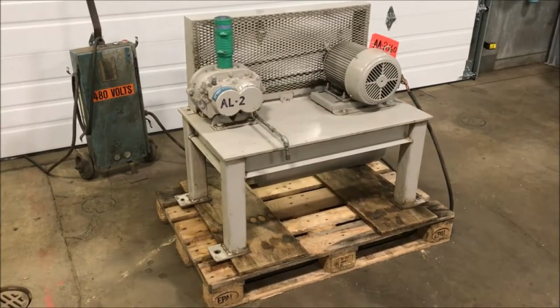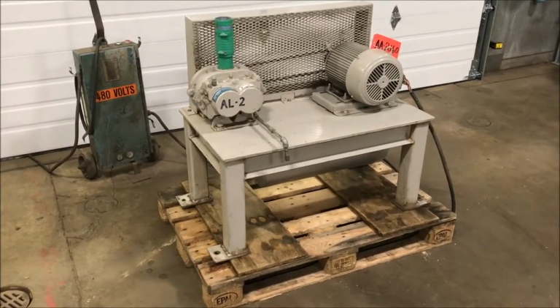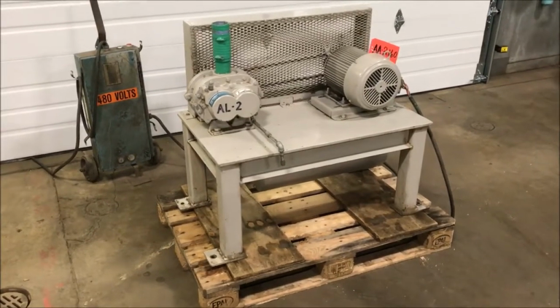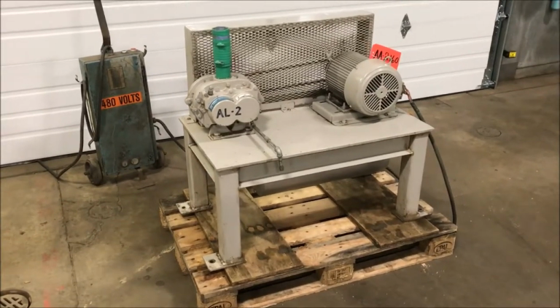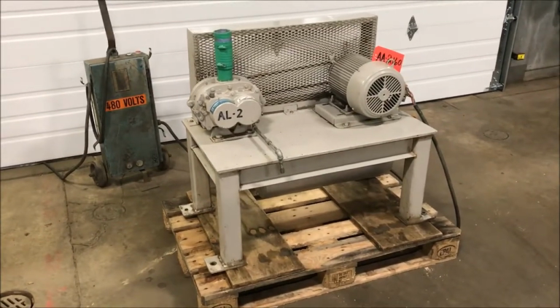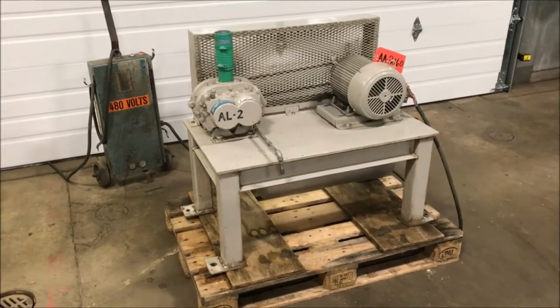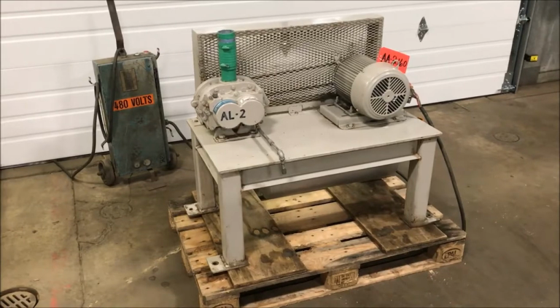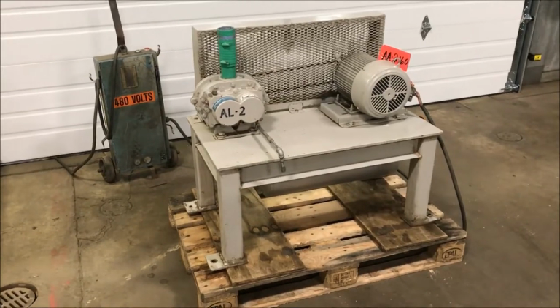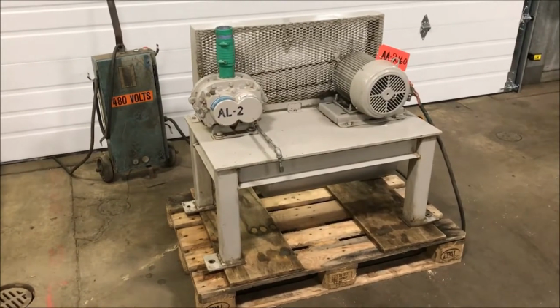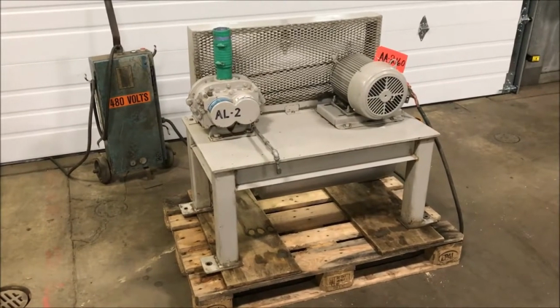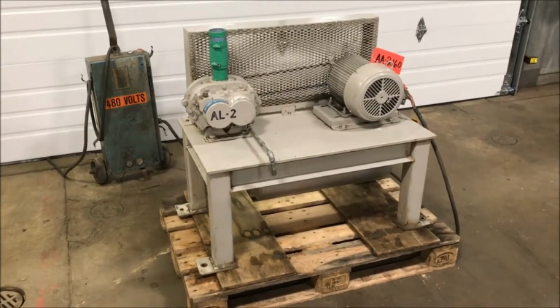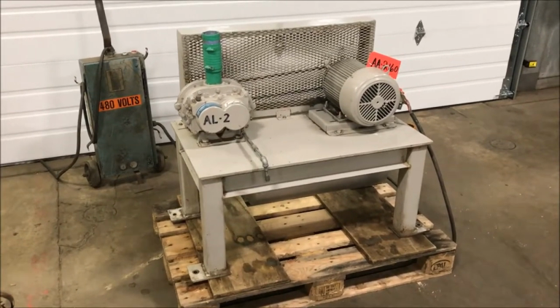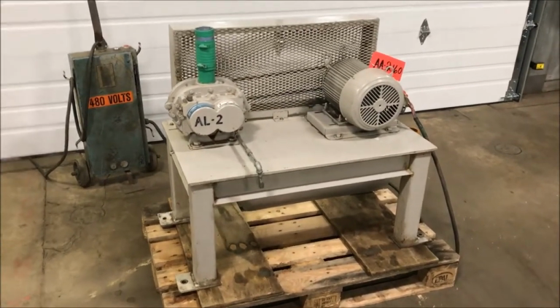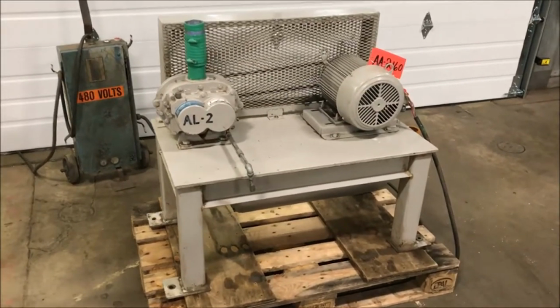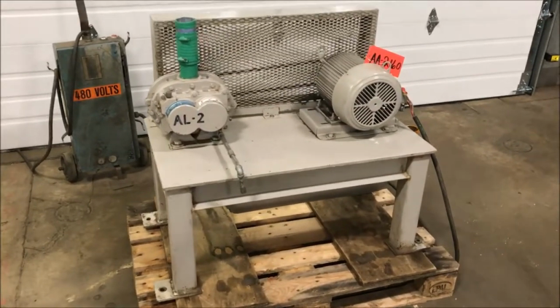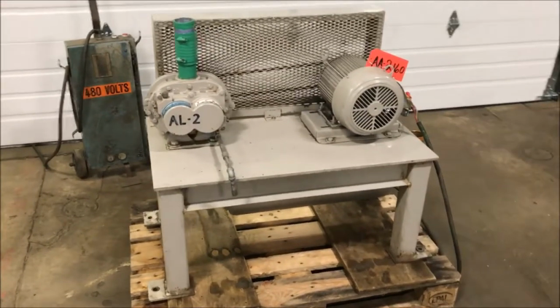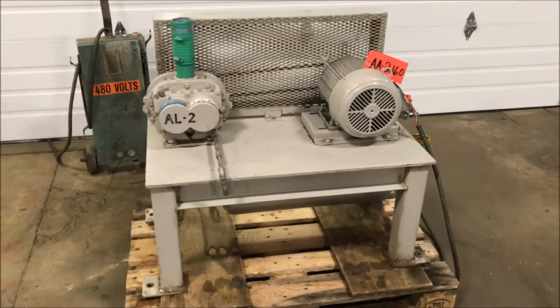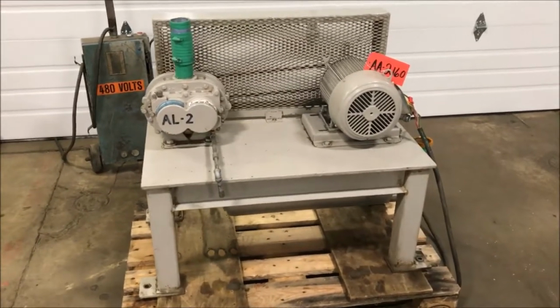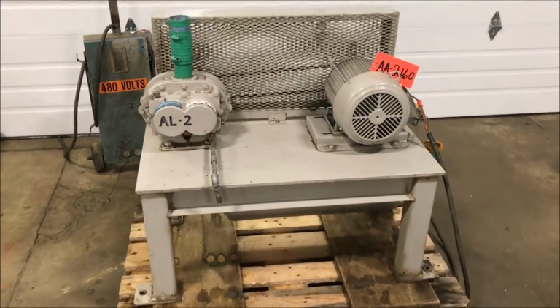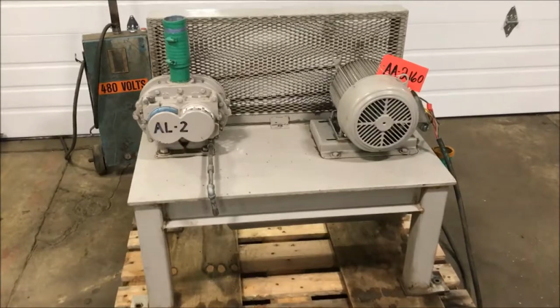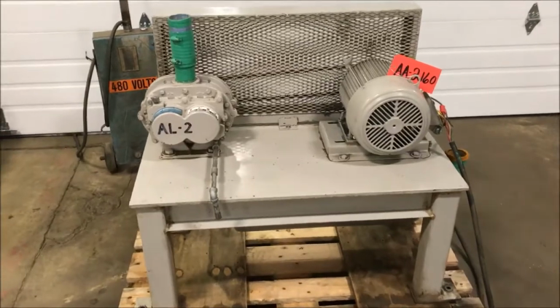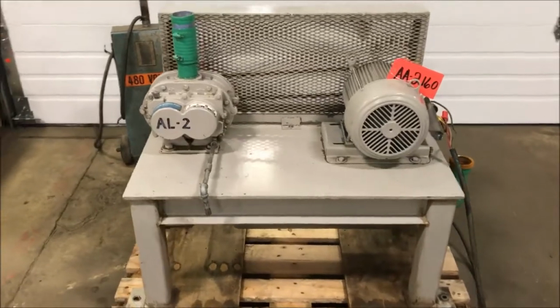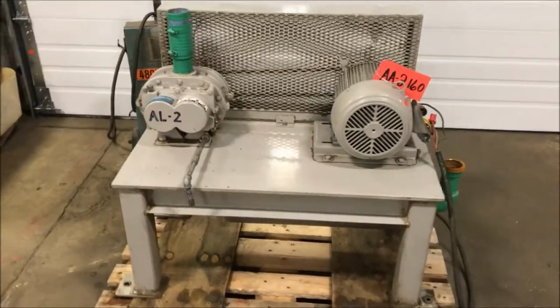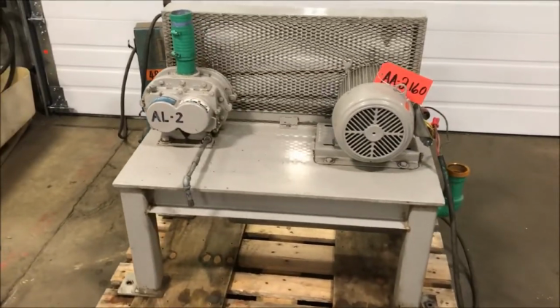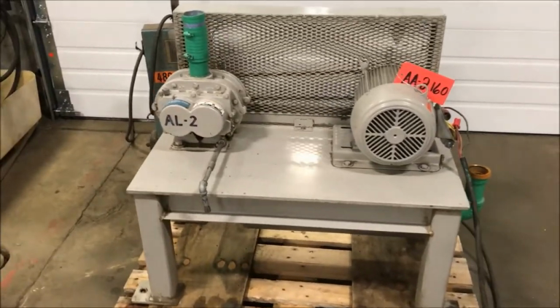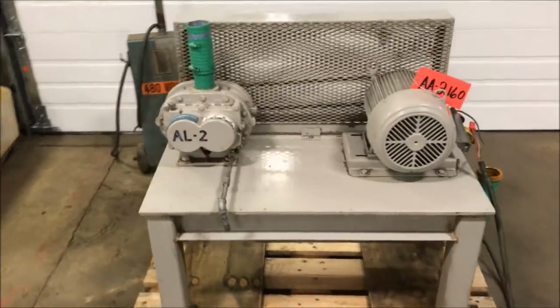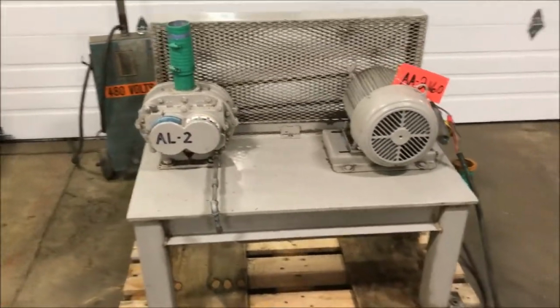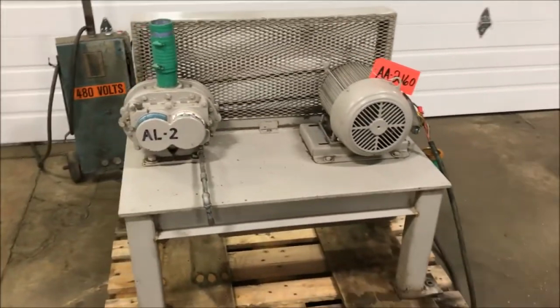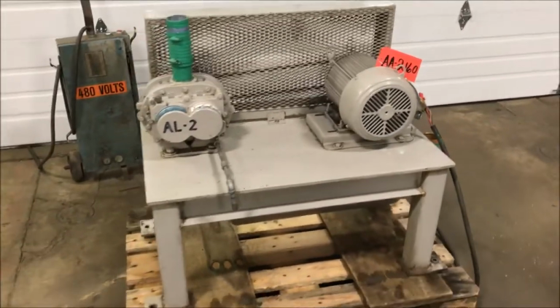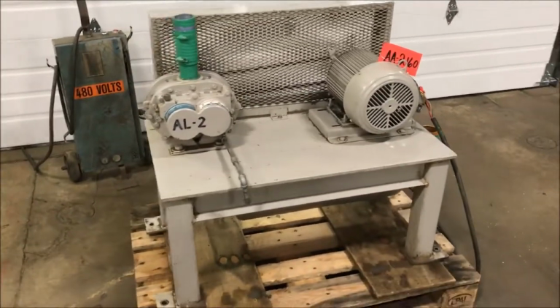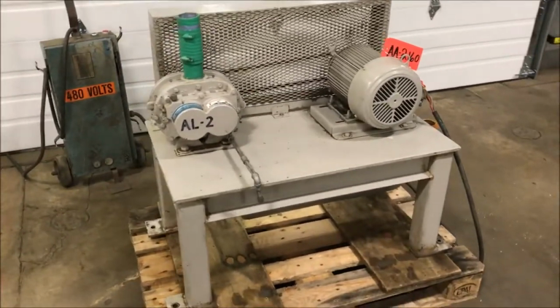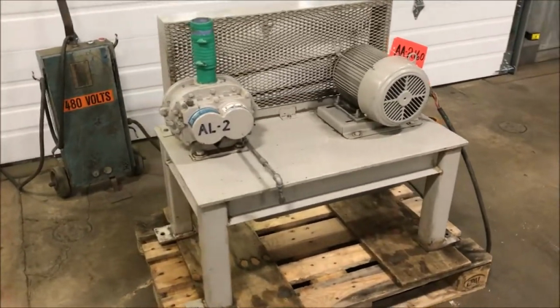Hello, today we're looking at a Tuthill 5-horsepower air agitation blower brought to you by Lanco. The unit can be wired for 230 or 460 volt, and it is currently wired at 460 right now.